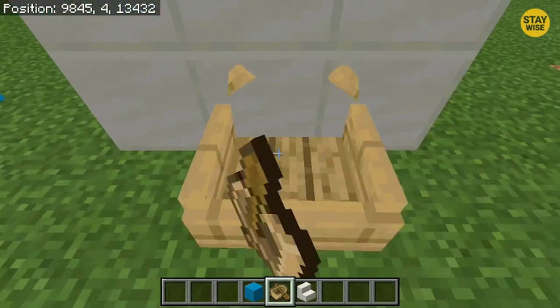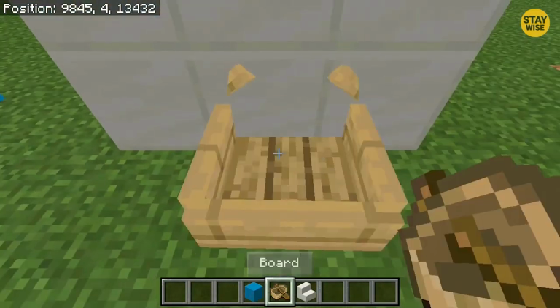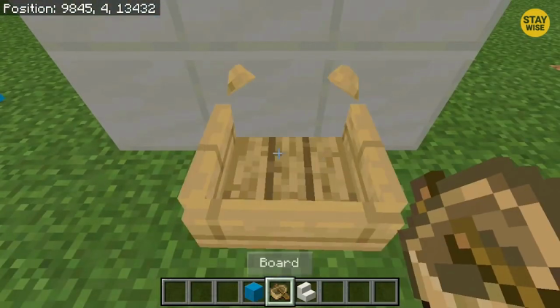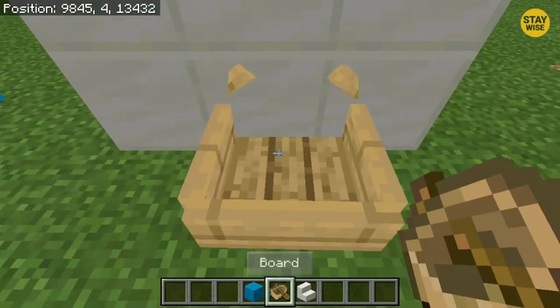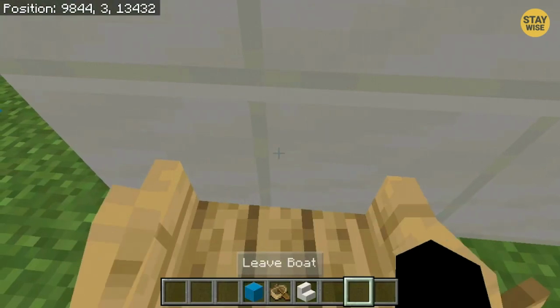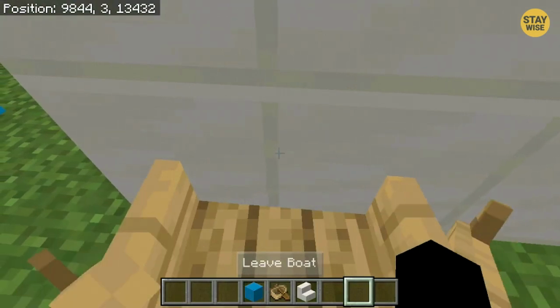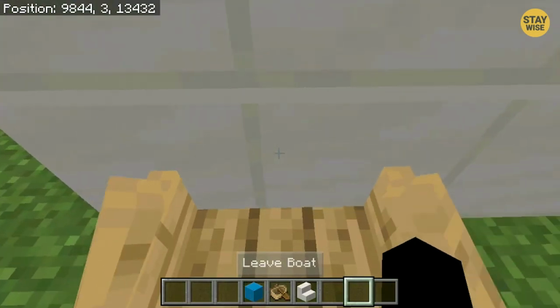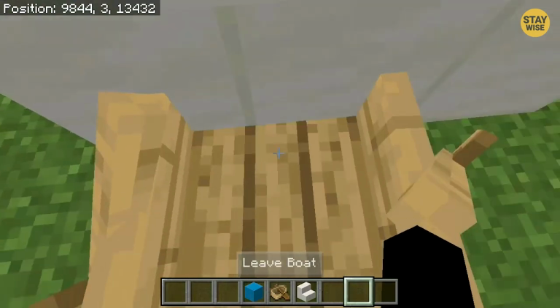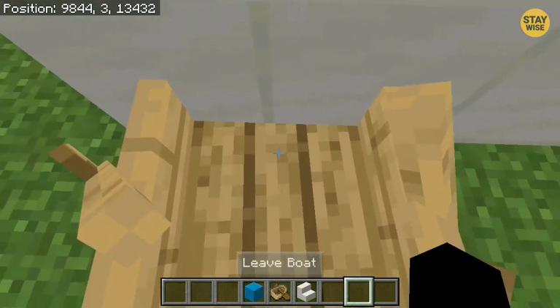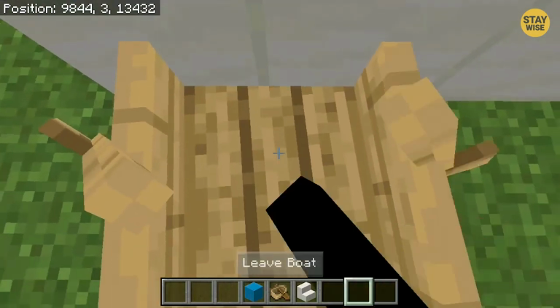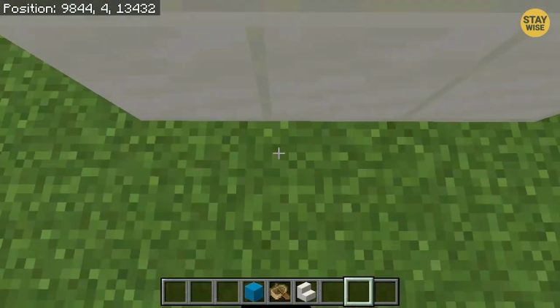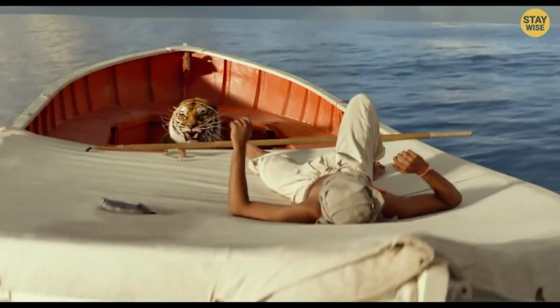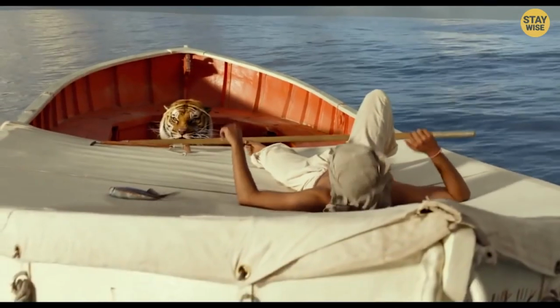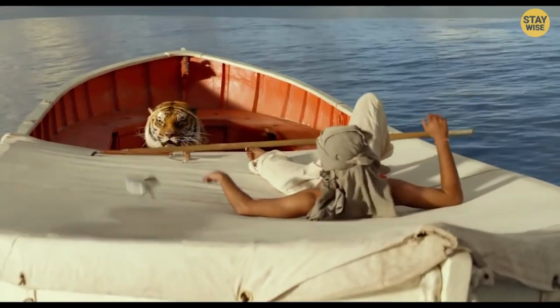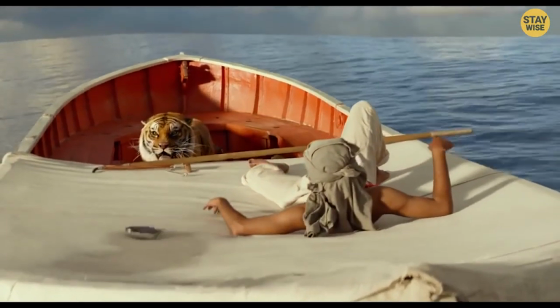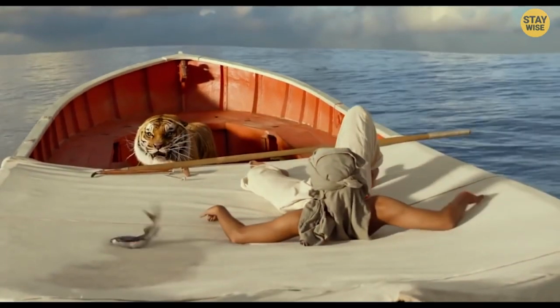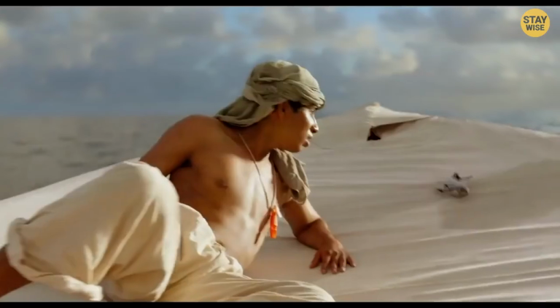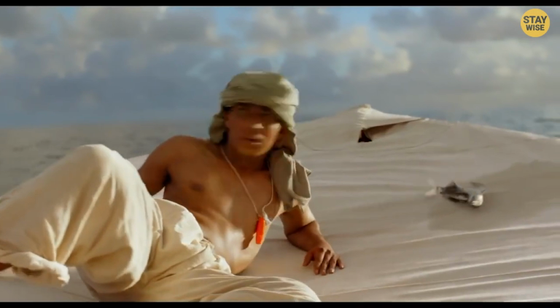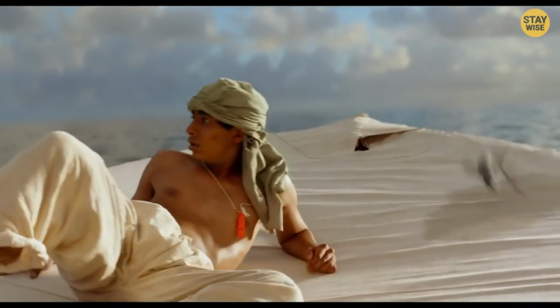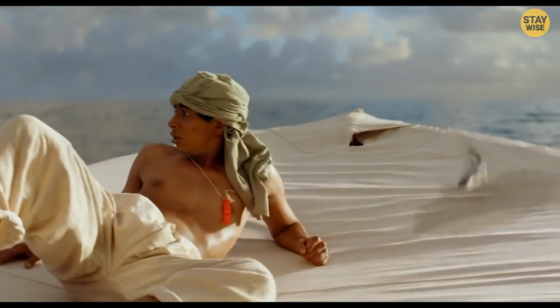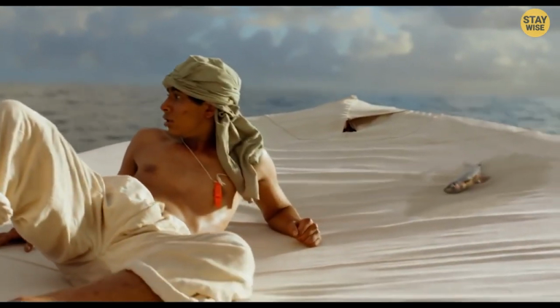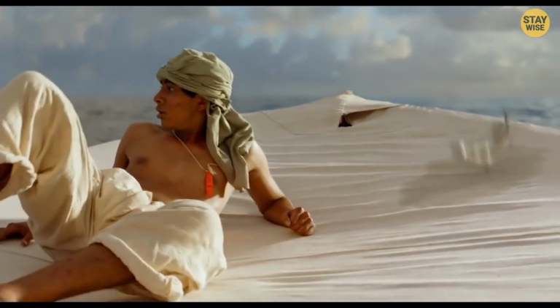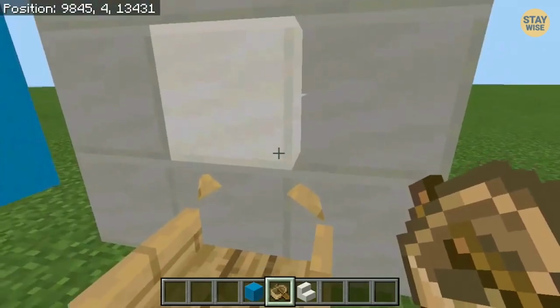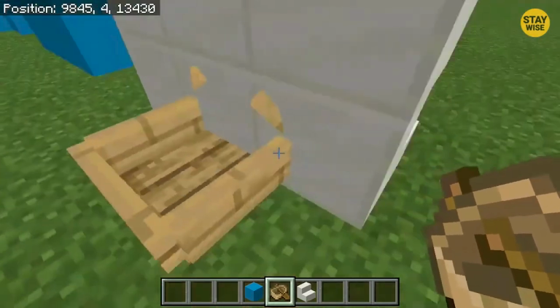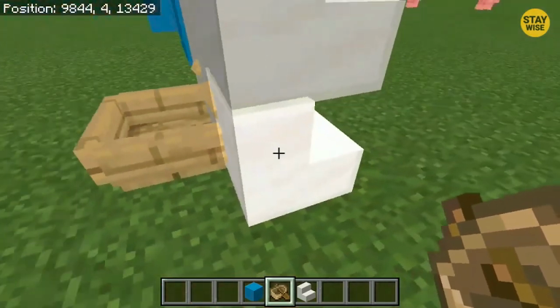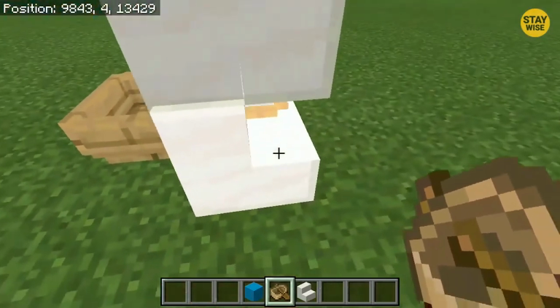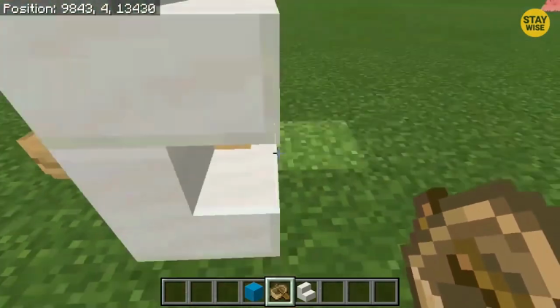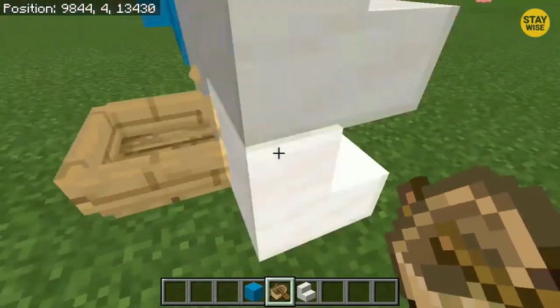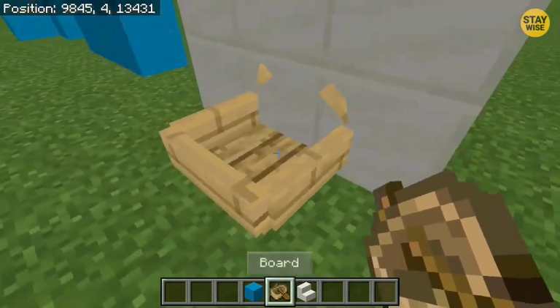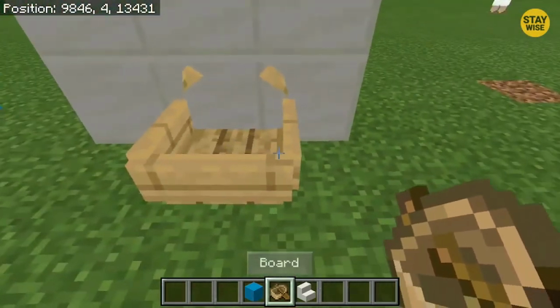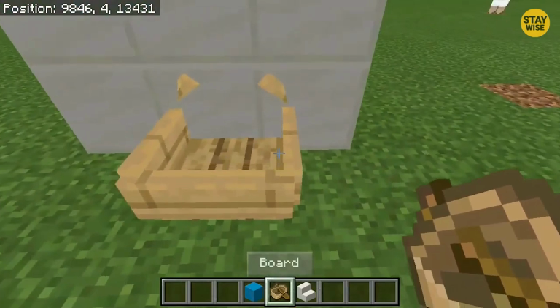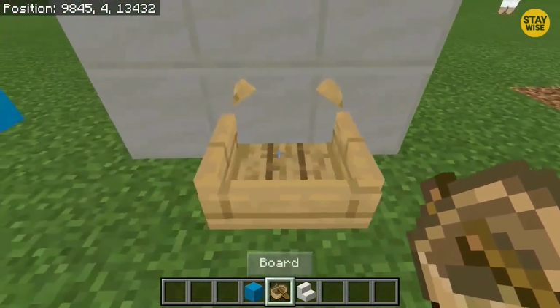Now press left click to get on the boat and press left shift to leave the boat. In Minecraft, exiting a boat puts your player at the front of the vehicle. Since the front of the boat is through the wall, you'll appear on the other side.